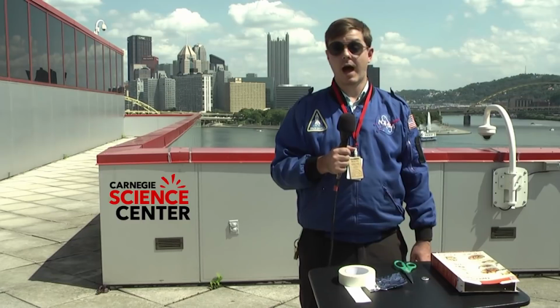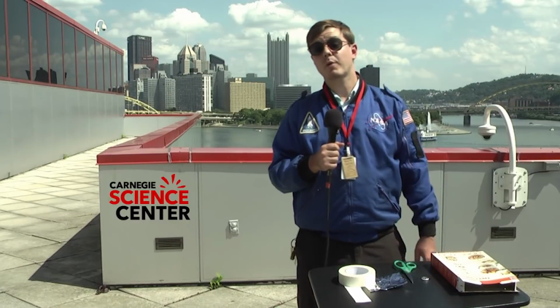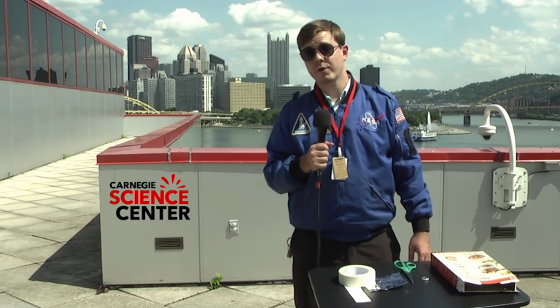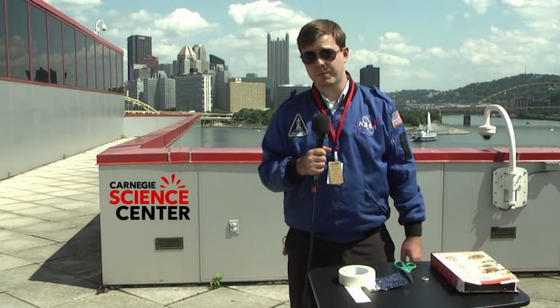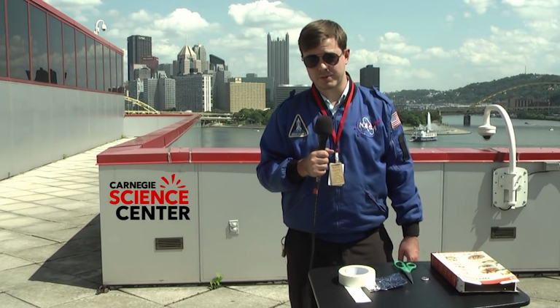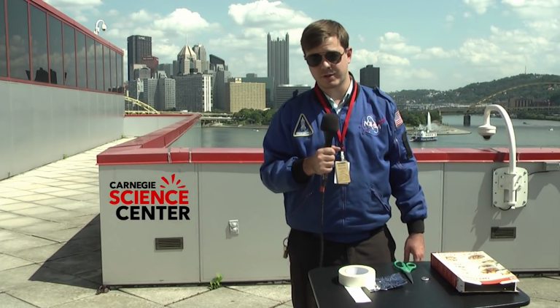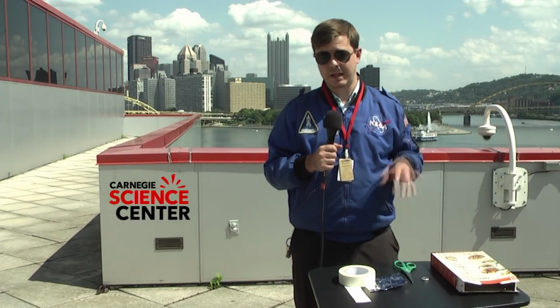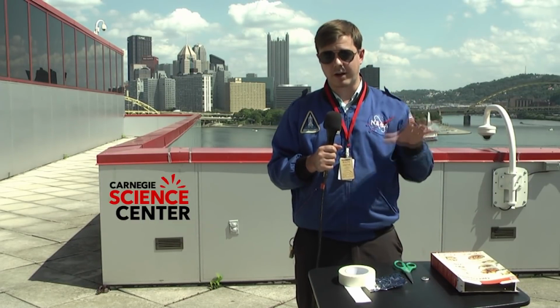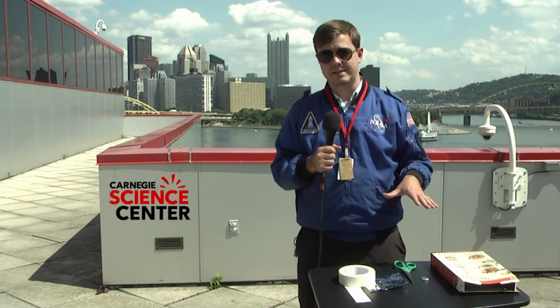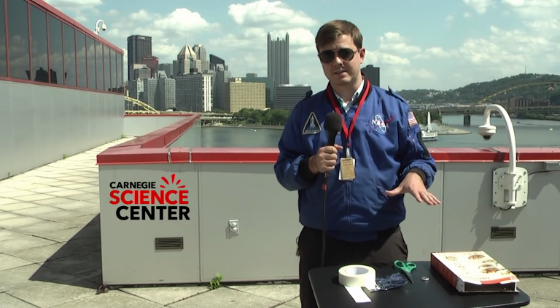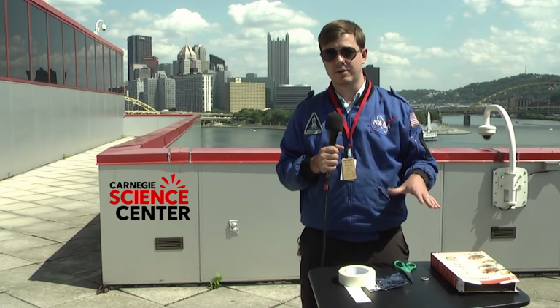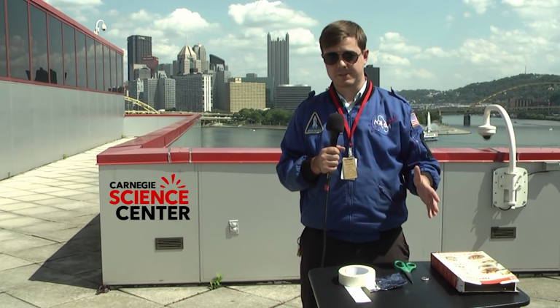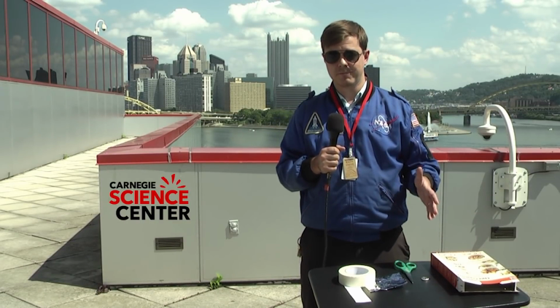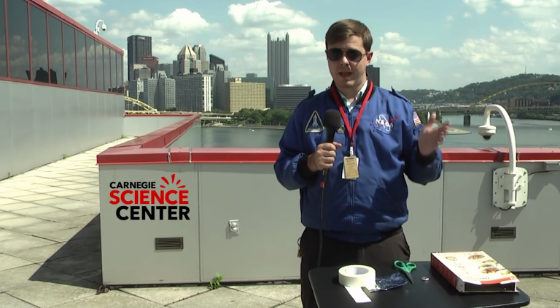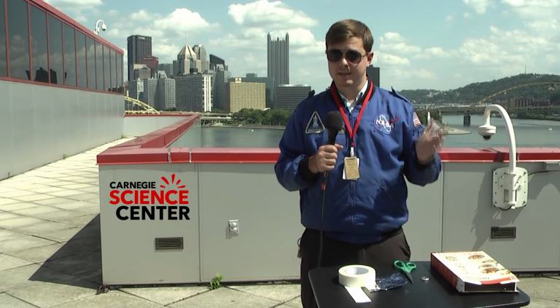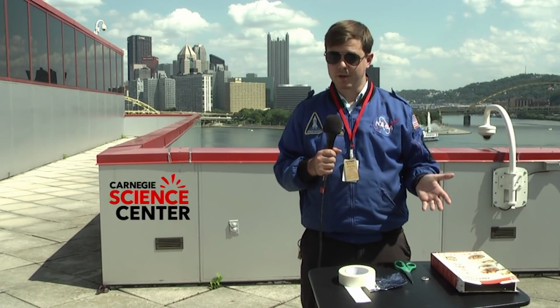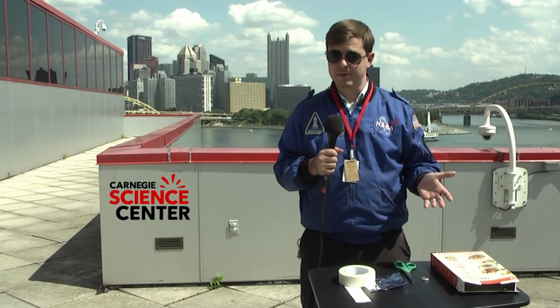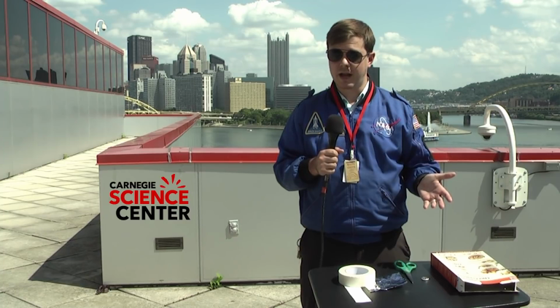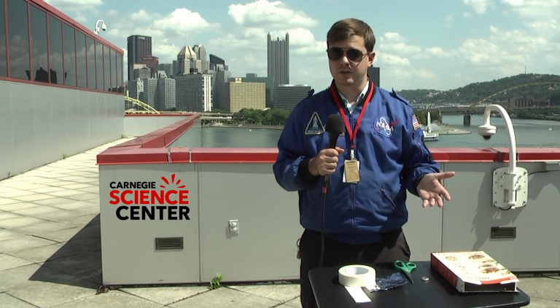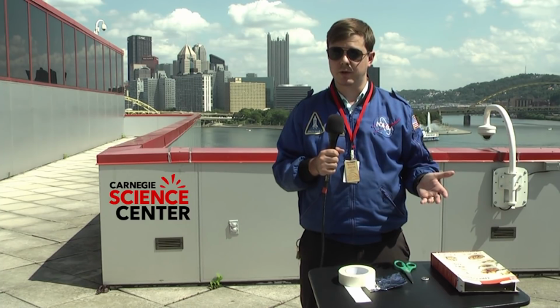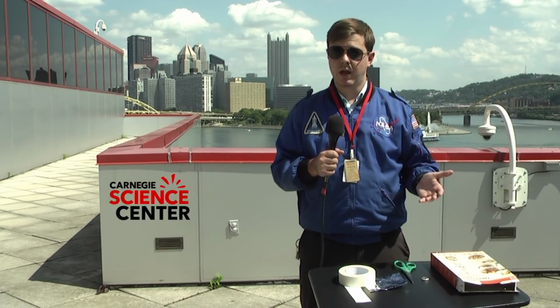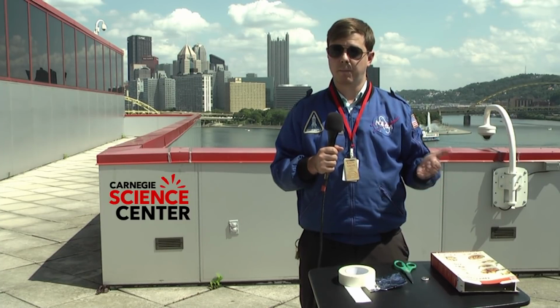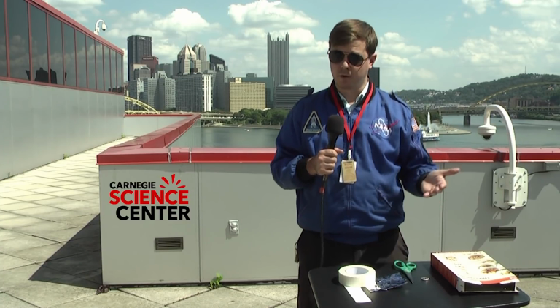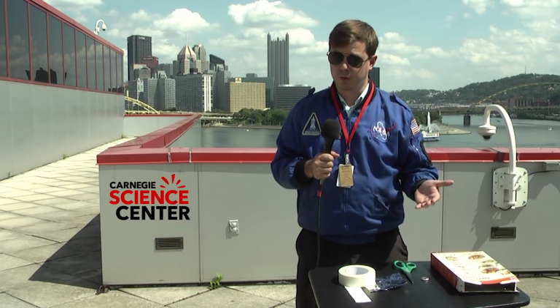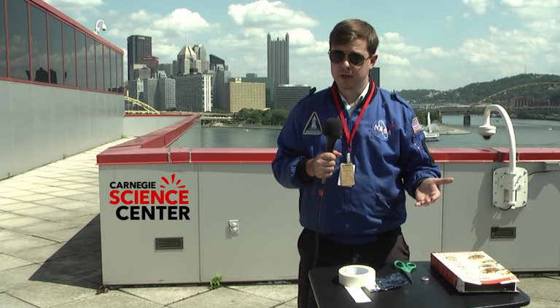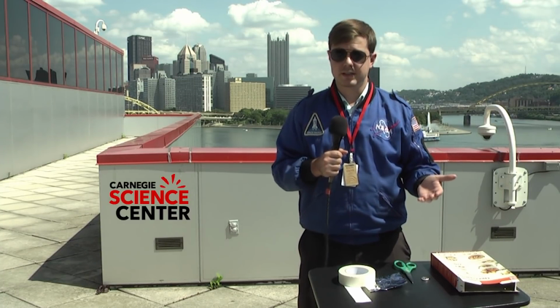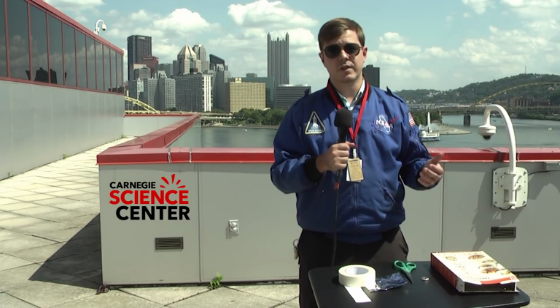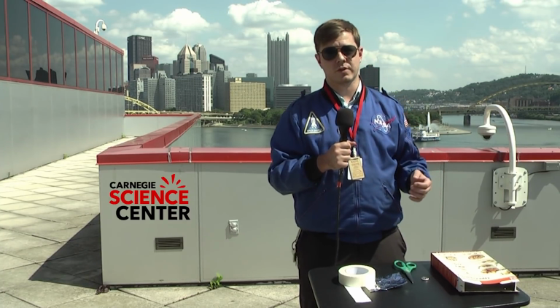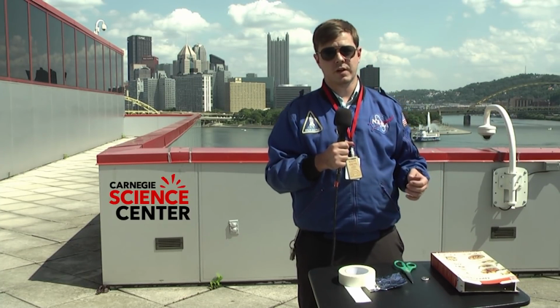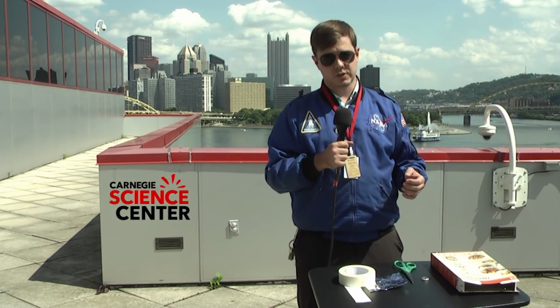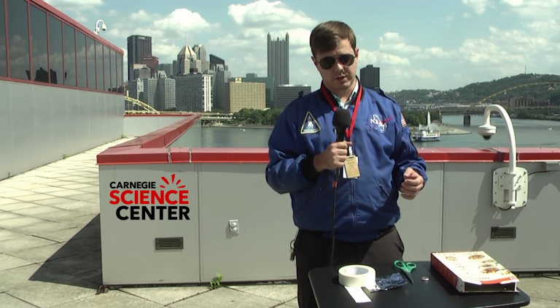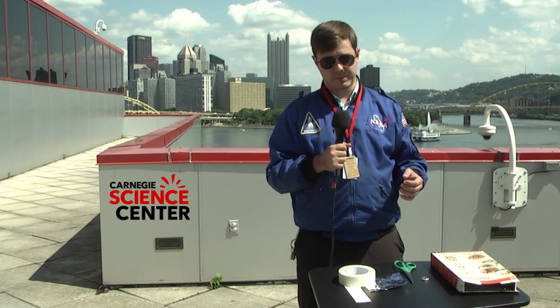Hi, I'm Ralph Krue at the Buell Observatory here at Carnegie Science Center in Pittsburgh, and today I'm going to demonstrate how to build a pinhole viewer to safely observe a solar eclipse.